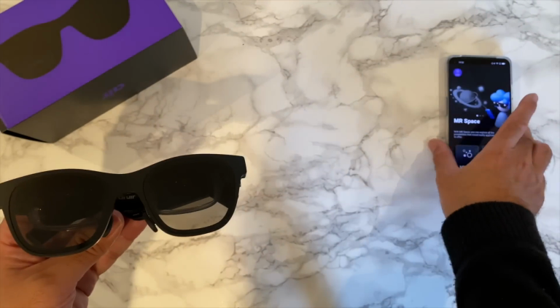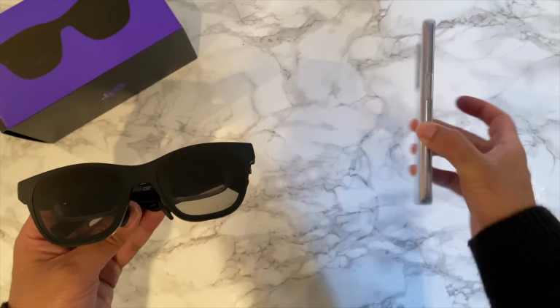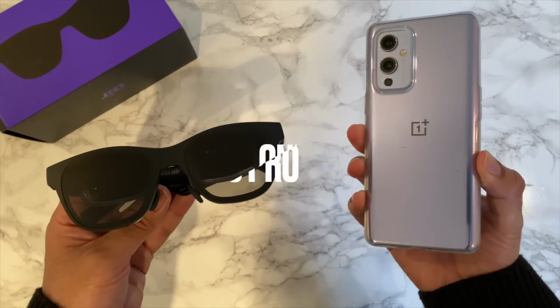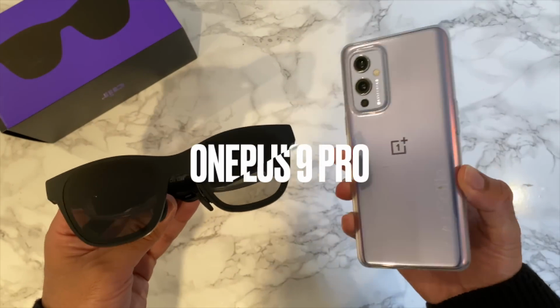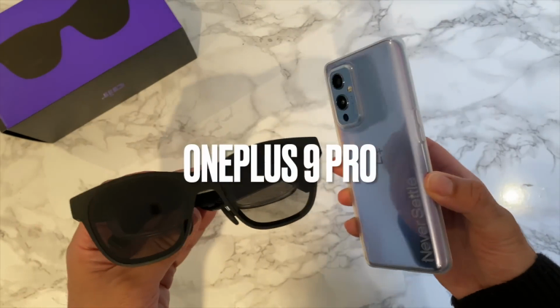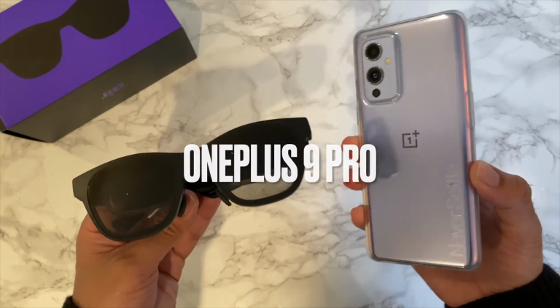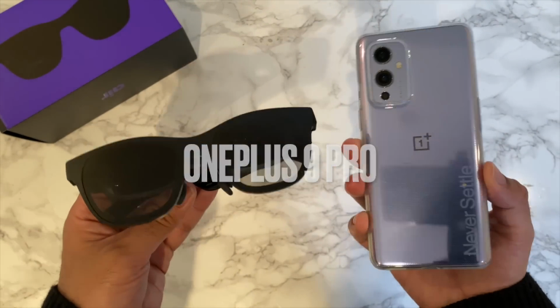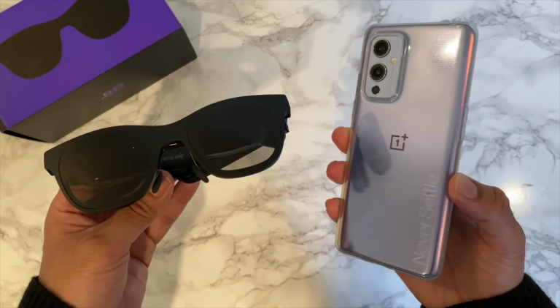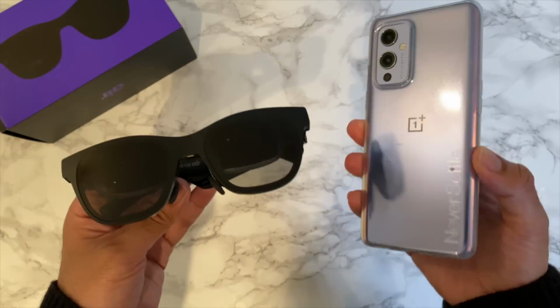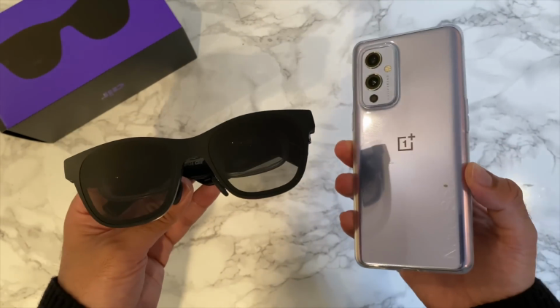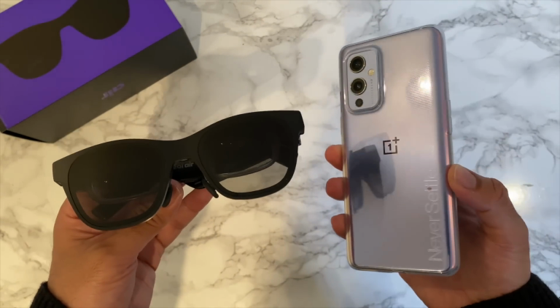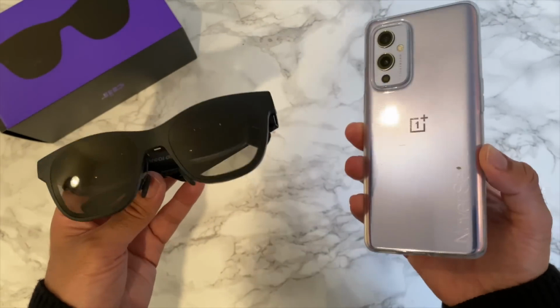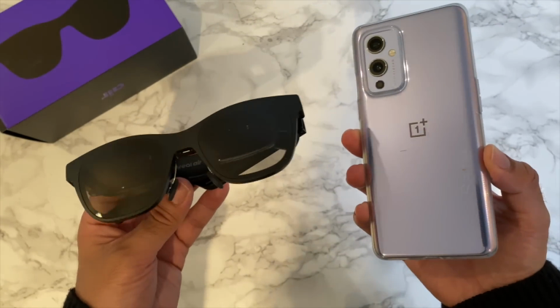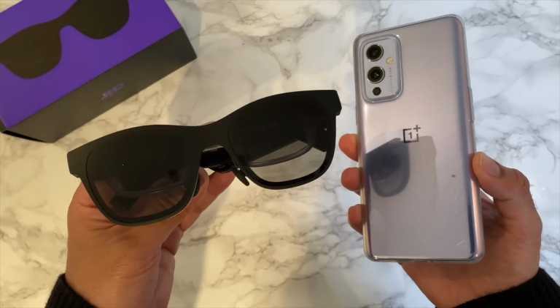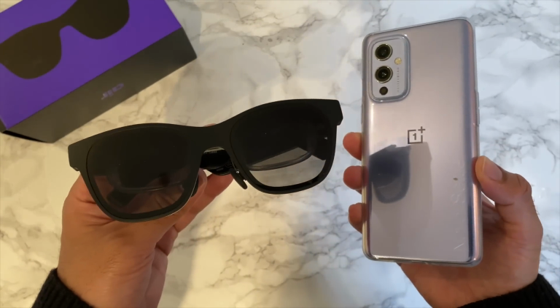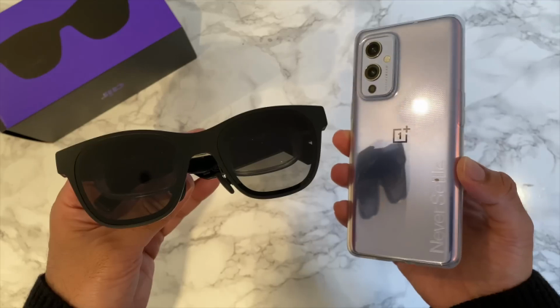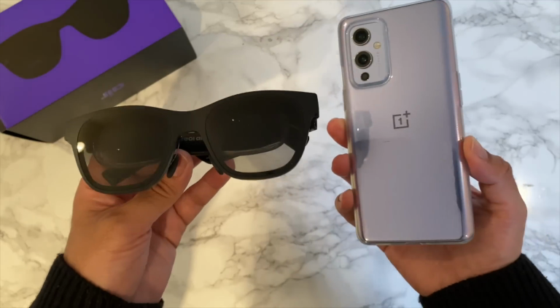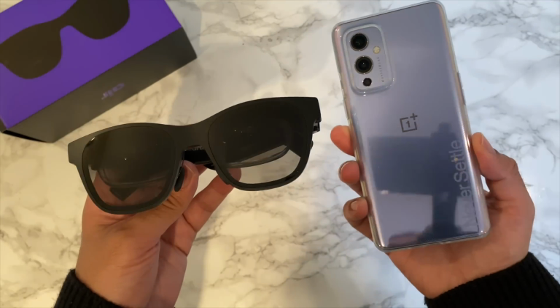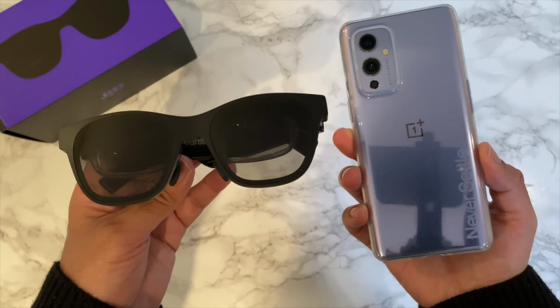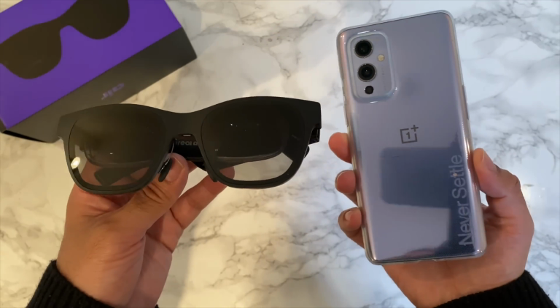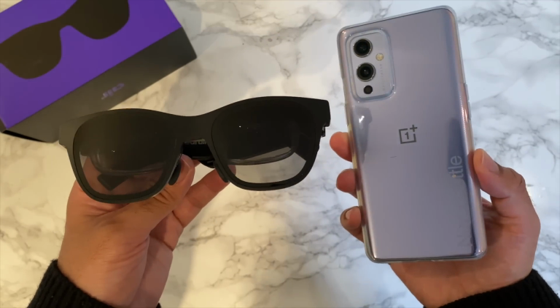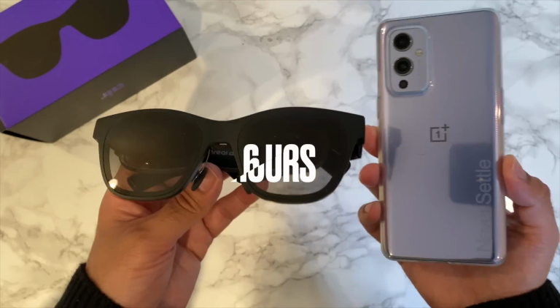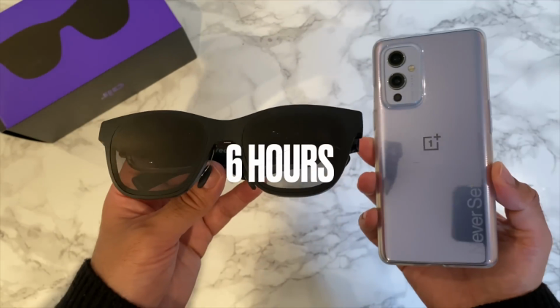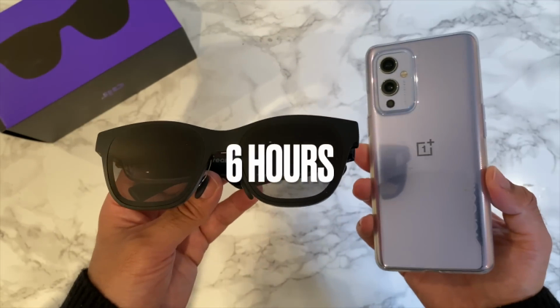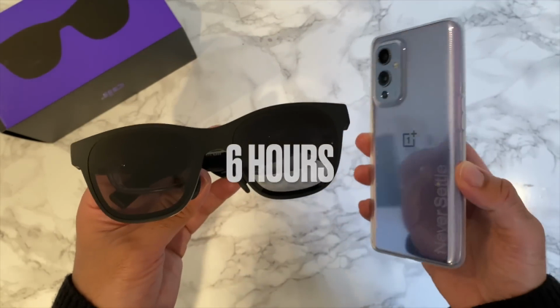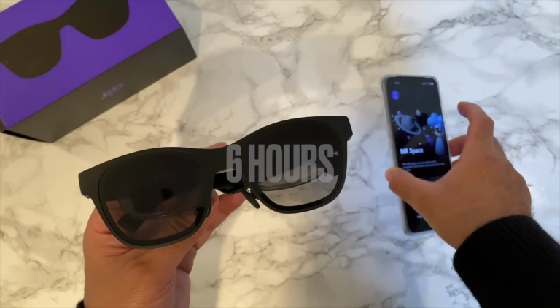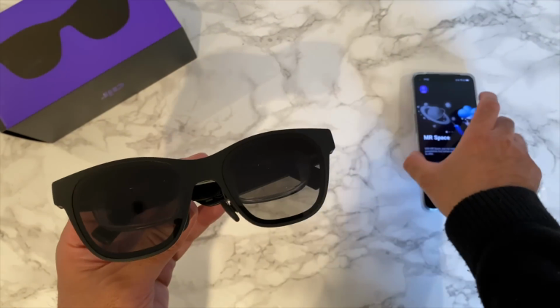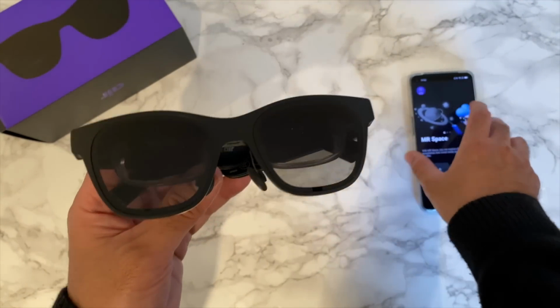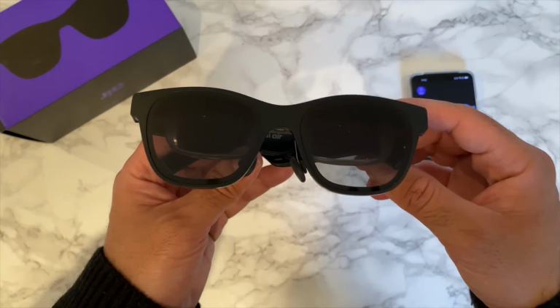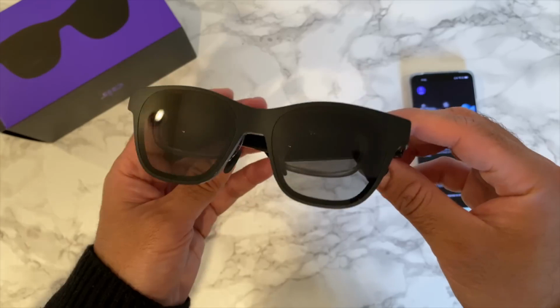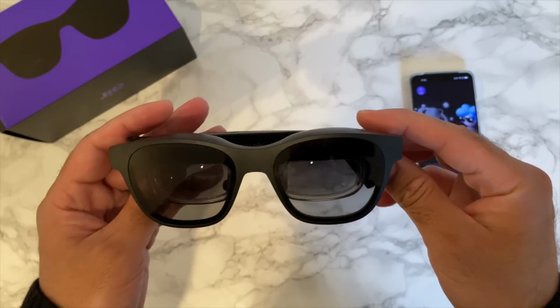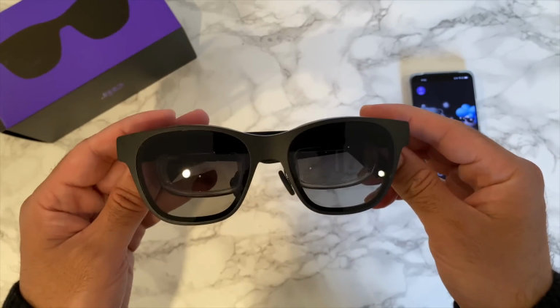Based on that, I've been using these glasses with my OnePlus 9 Pro, which has a 4500 mAh battery, and I was able to use the glasses for around six hours before my phone battery died. Six hours of battery life is pretty good.